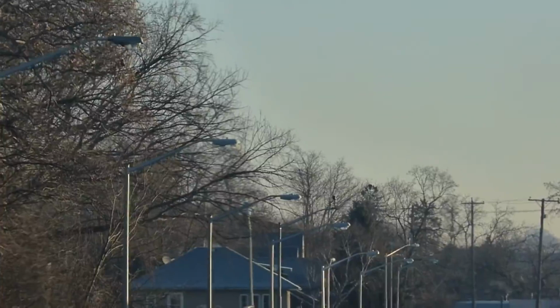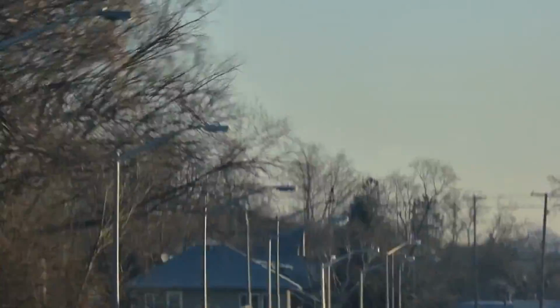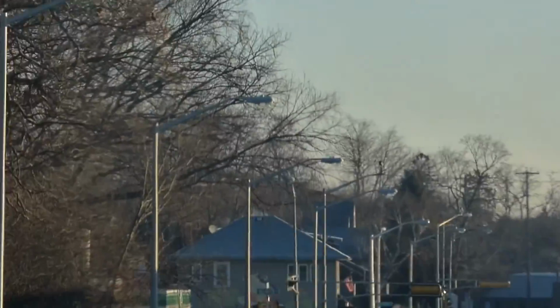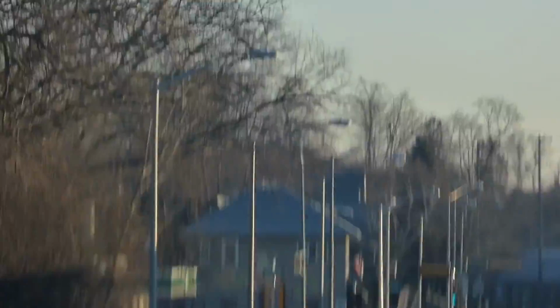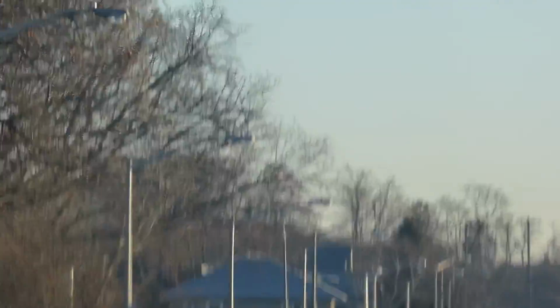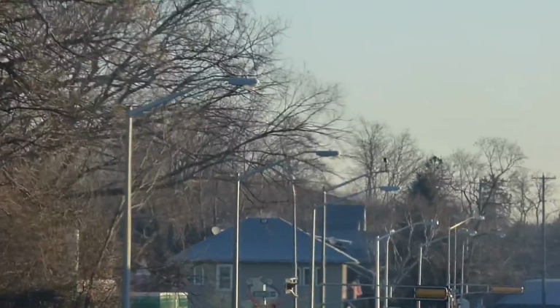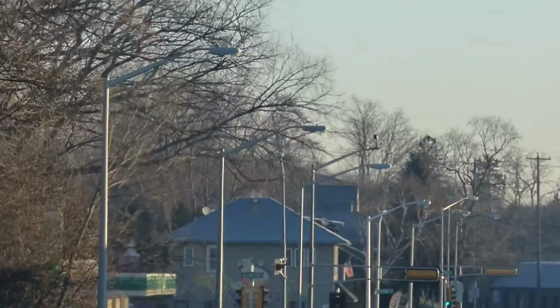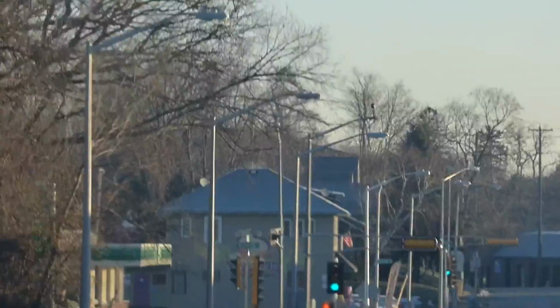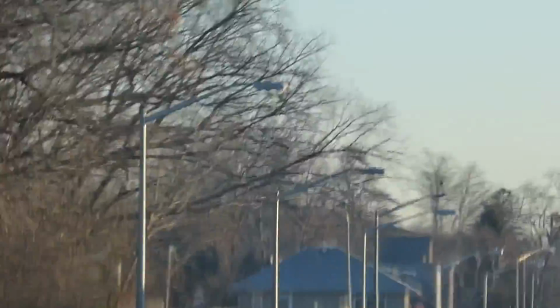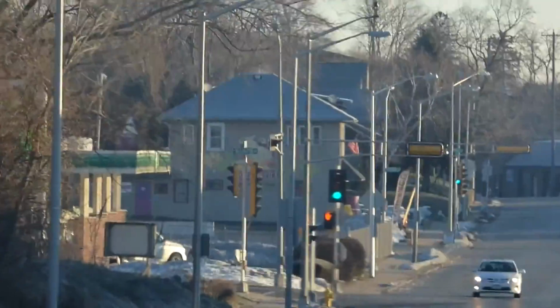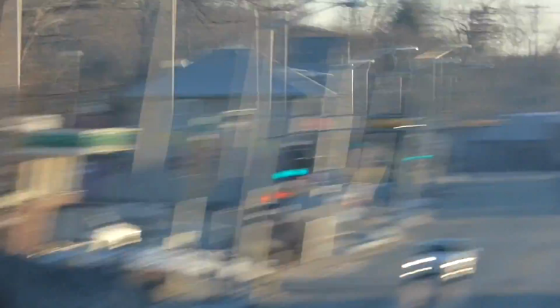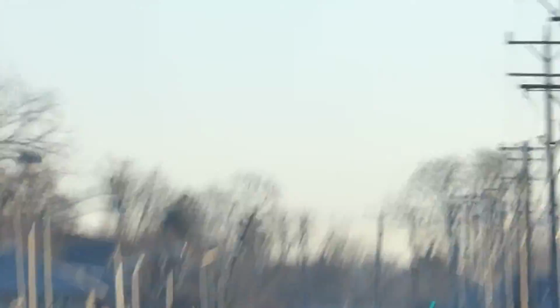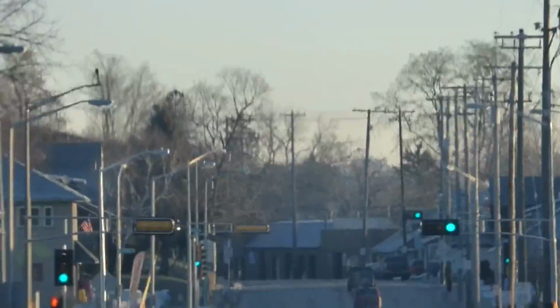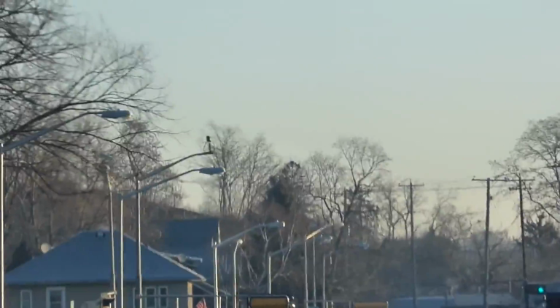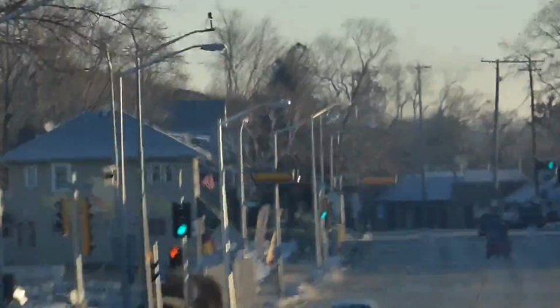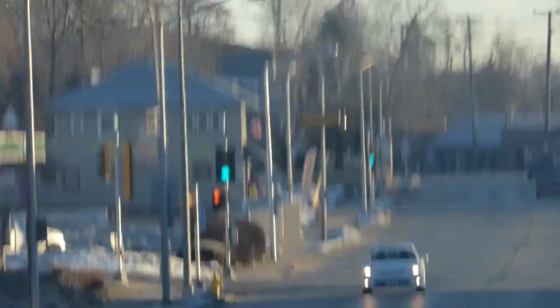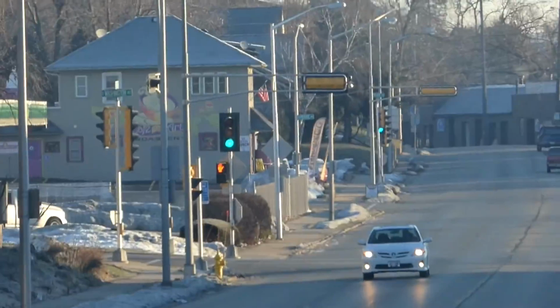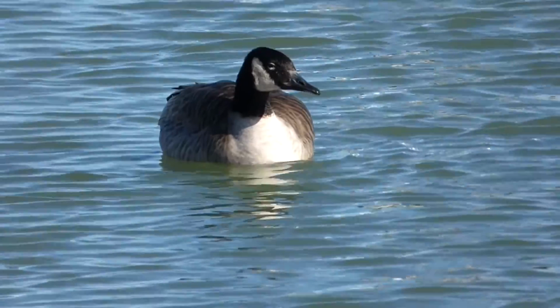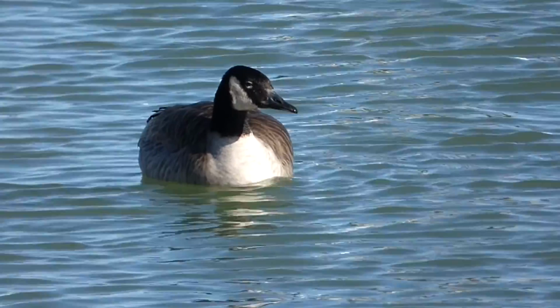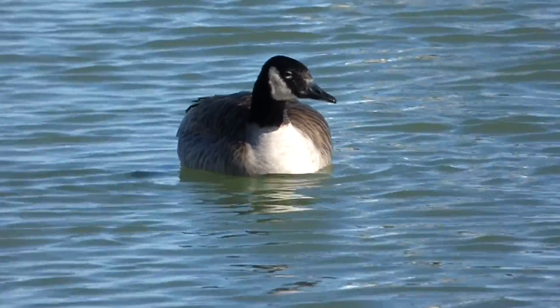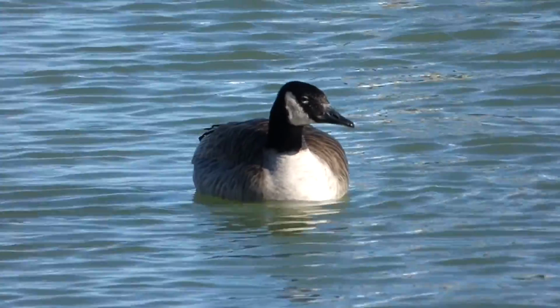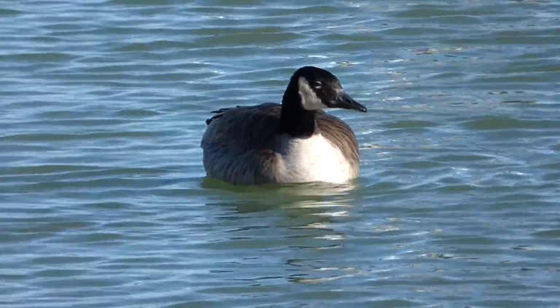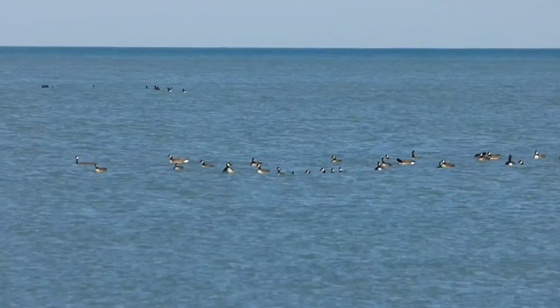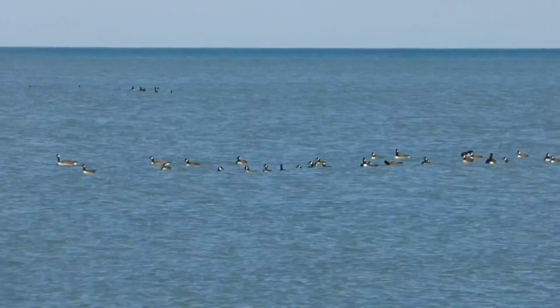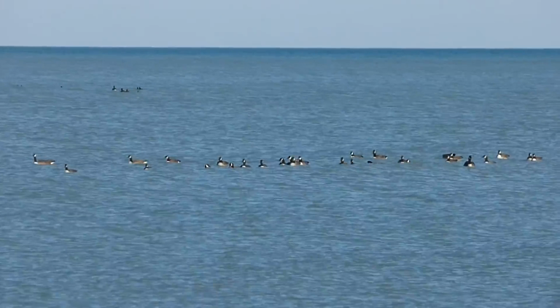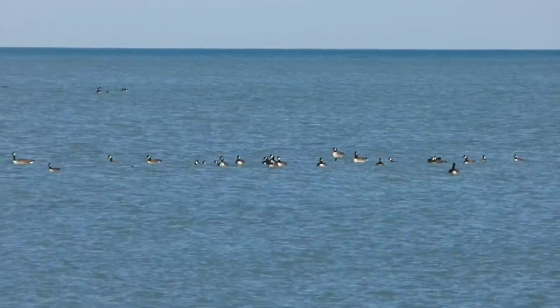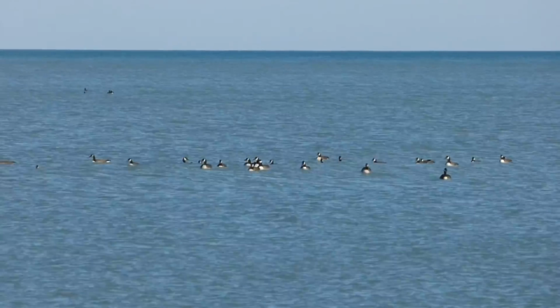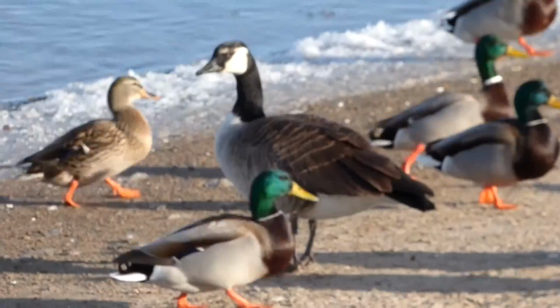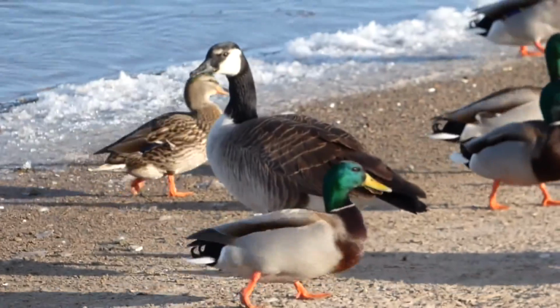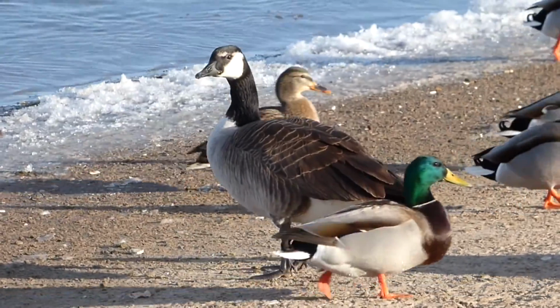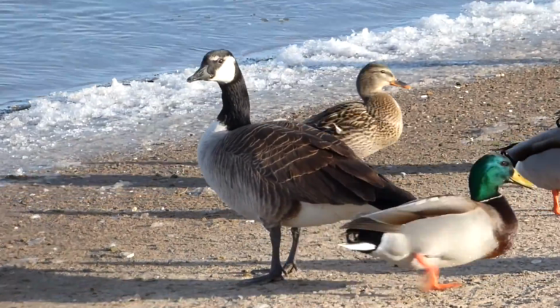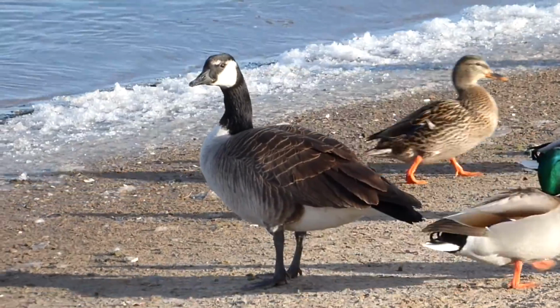We just saw some Canada geese flying over. Let's see if I can get a shot. Although I didn't get that shot, we did see Canada geese at almost every other location we went to.